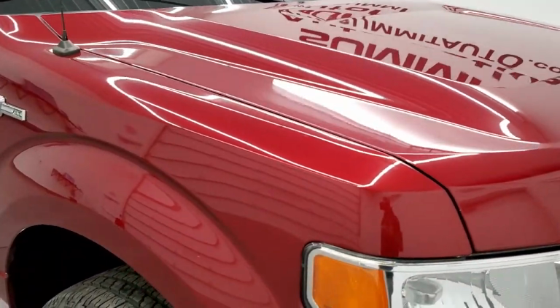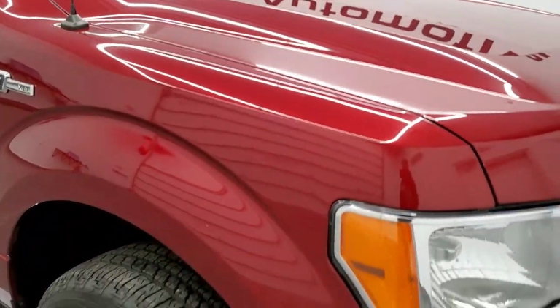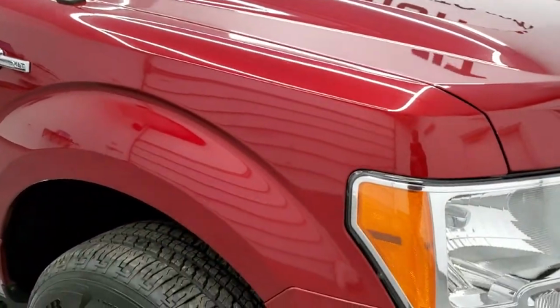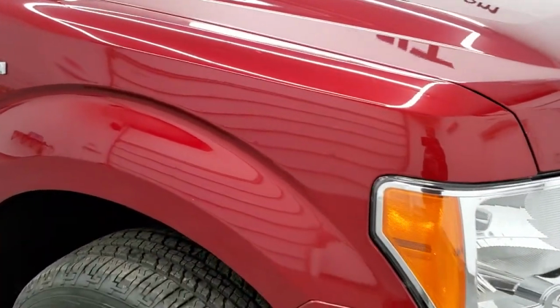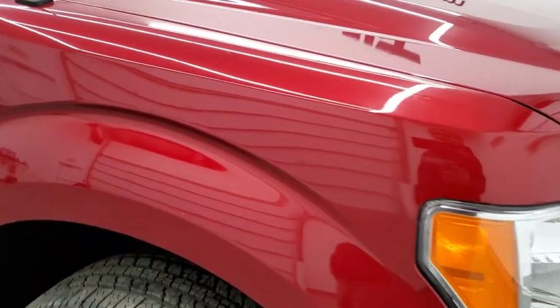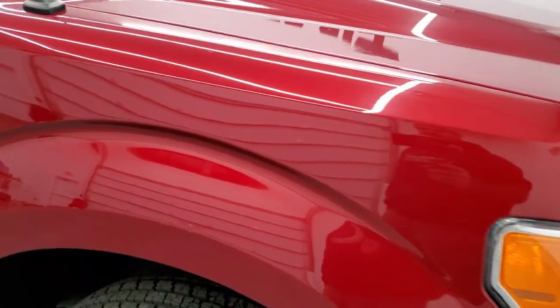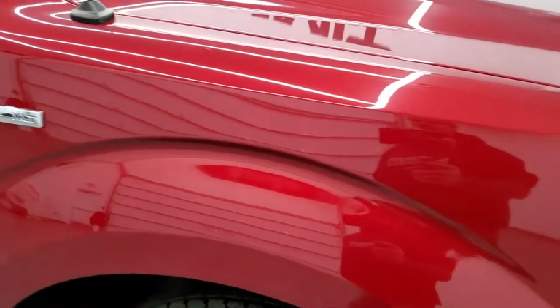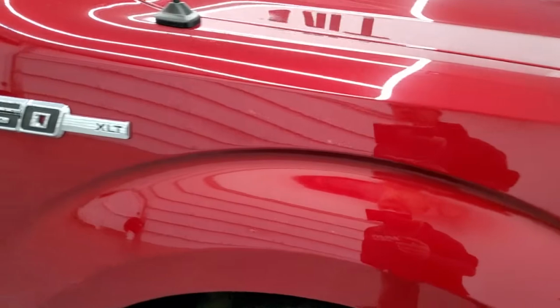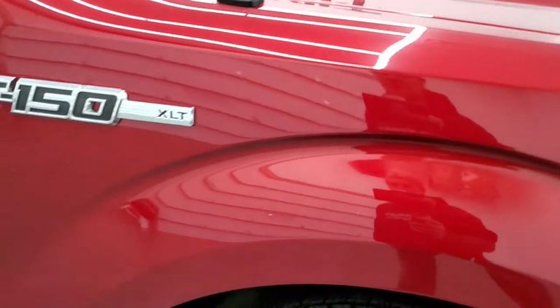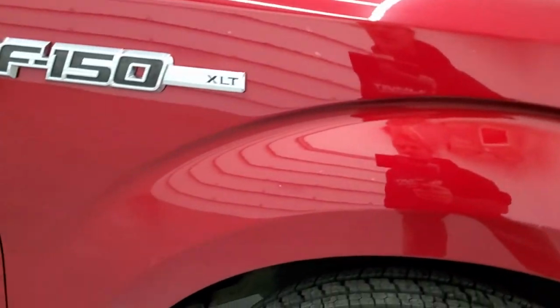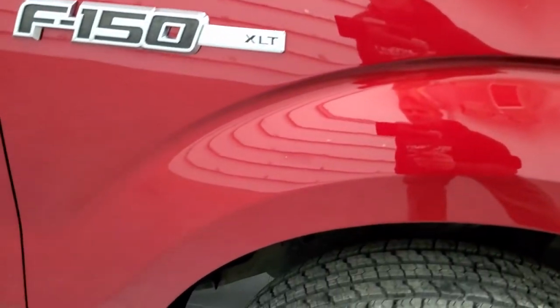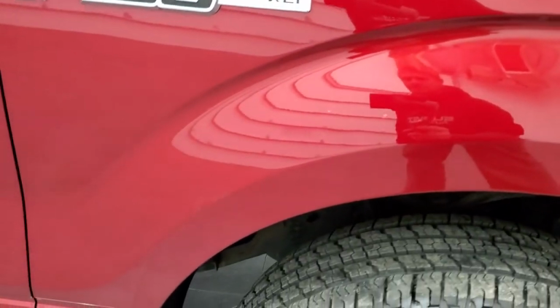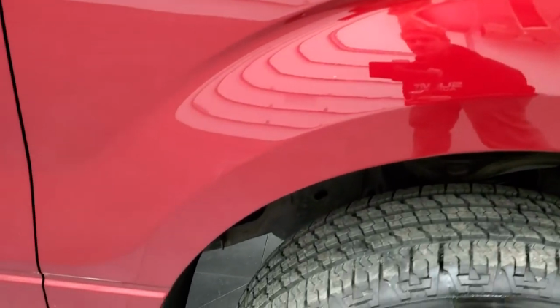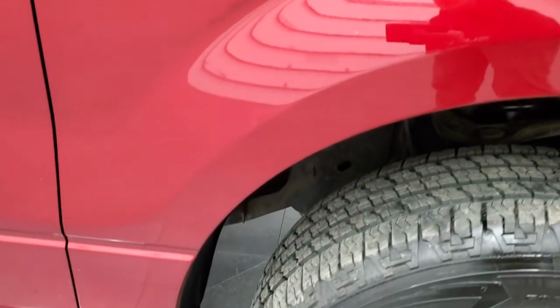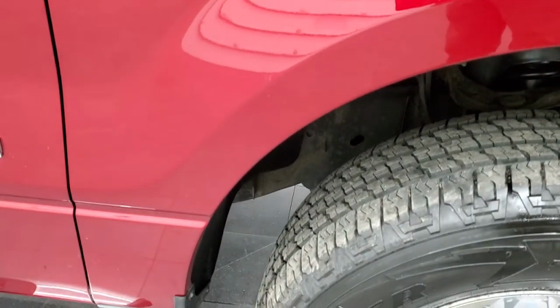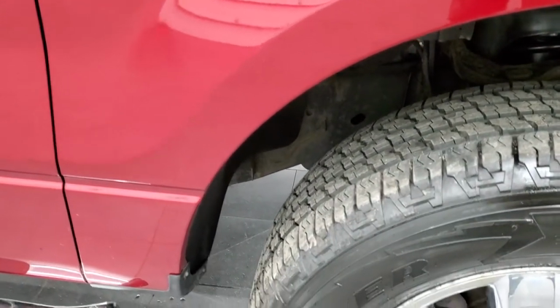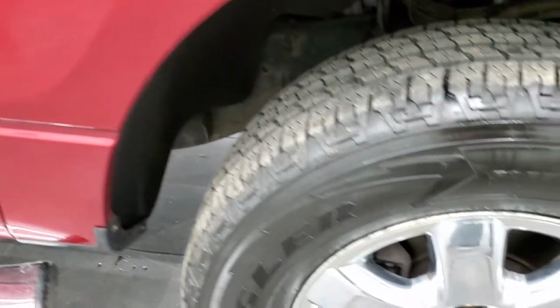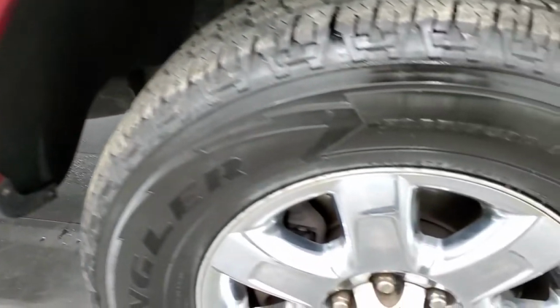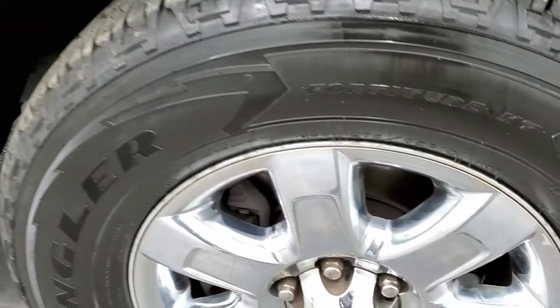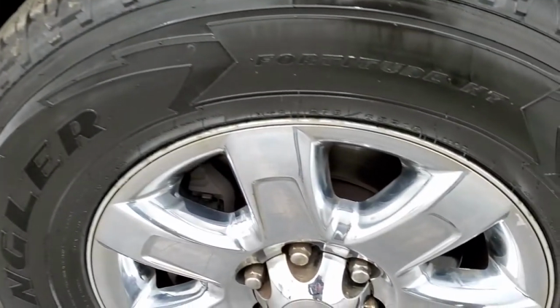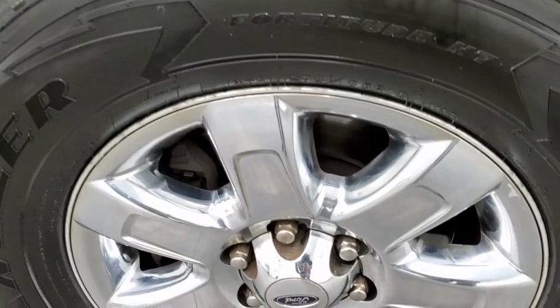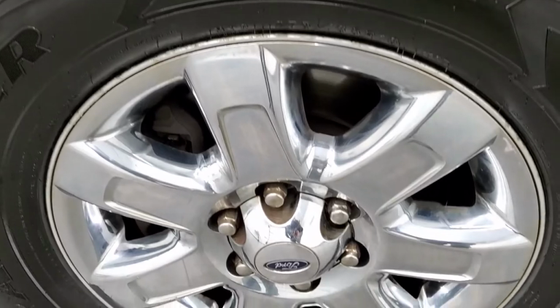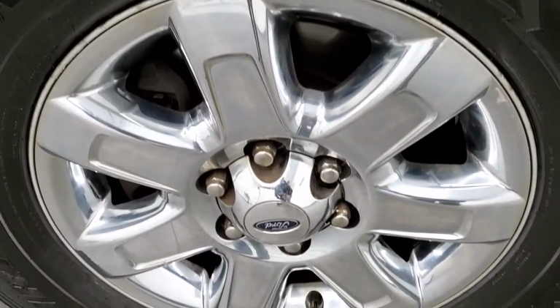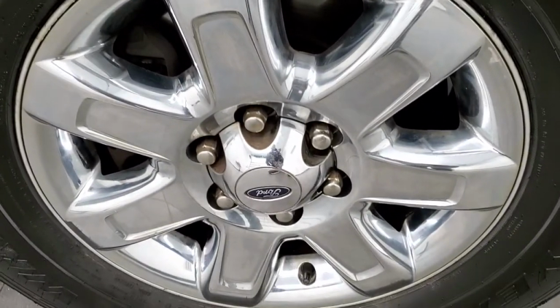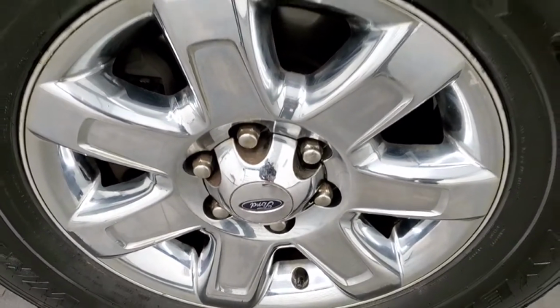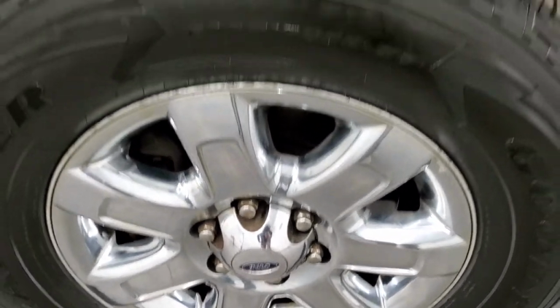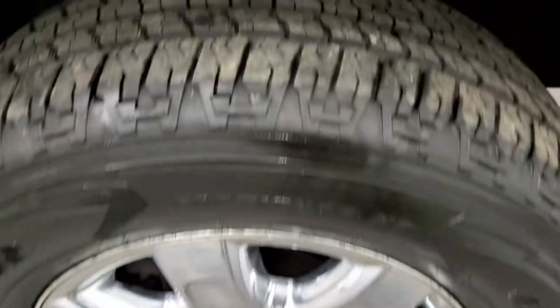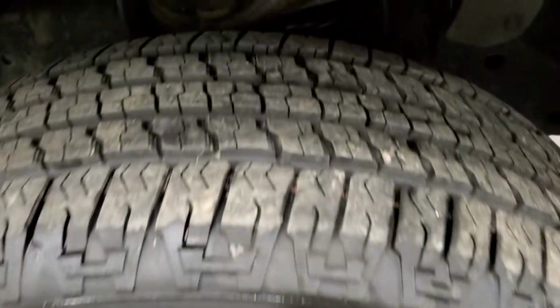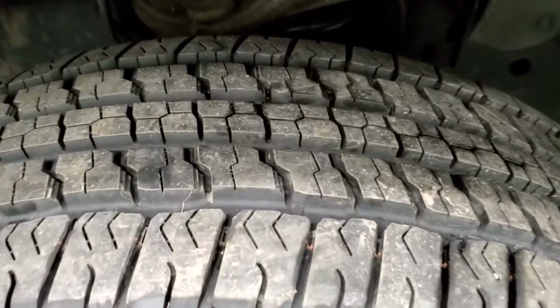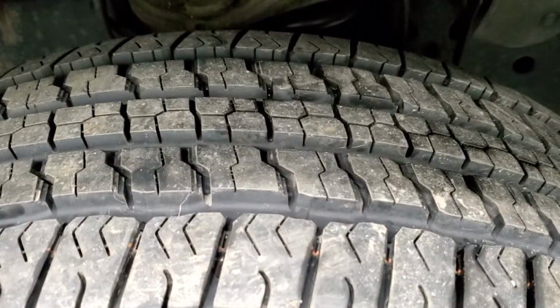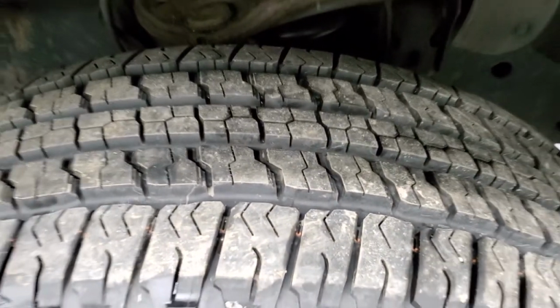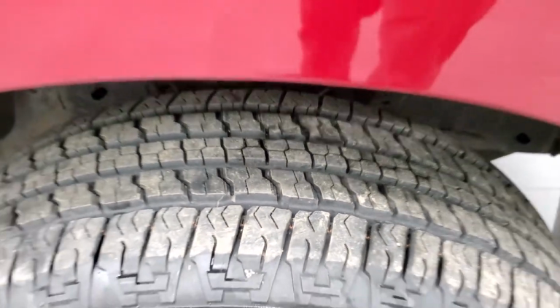The passenger side front fender is in nice condition as well. The passenger side rim has no major scuffs or scrapes on it, and that tire is also brand new.